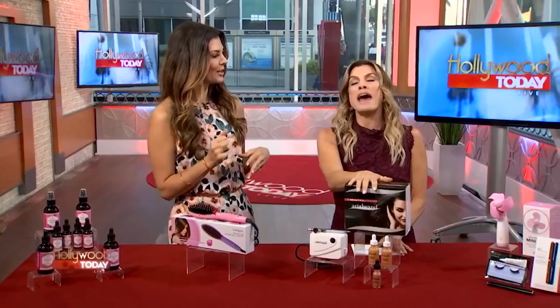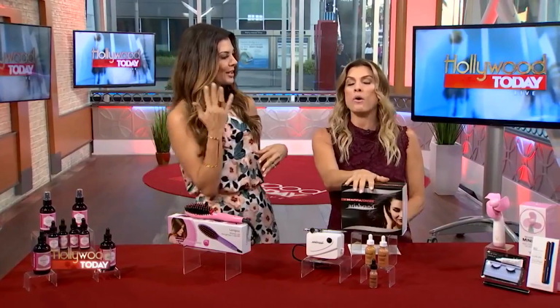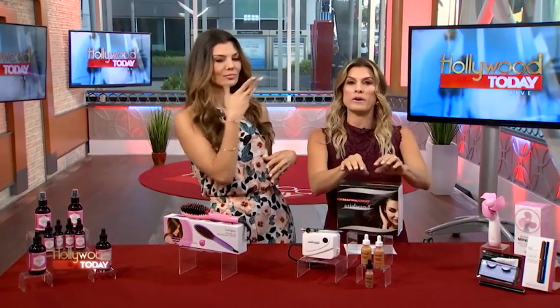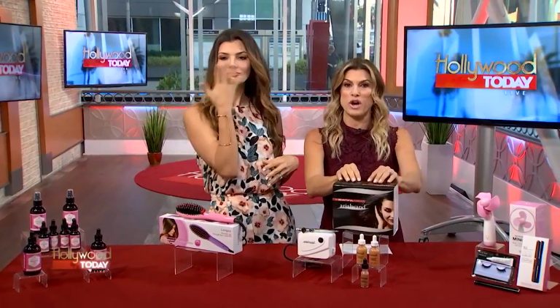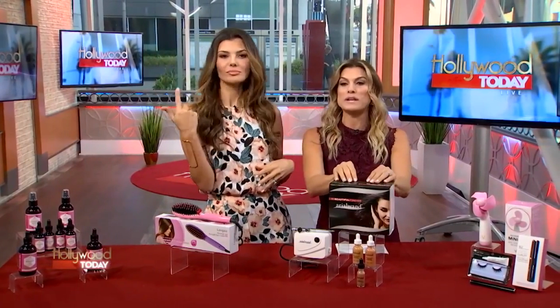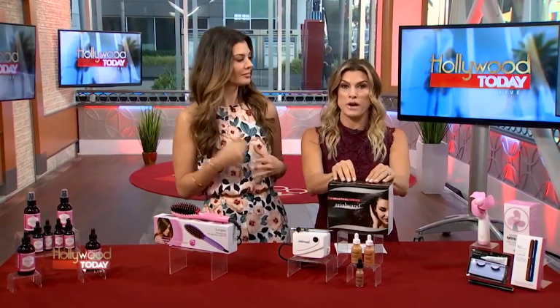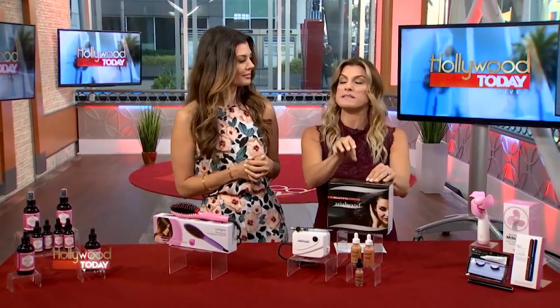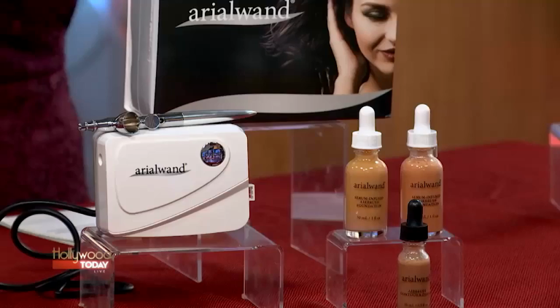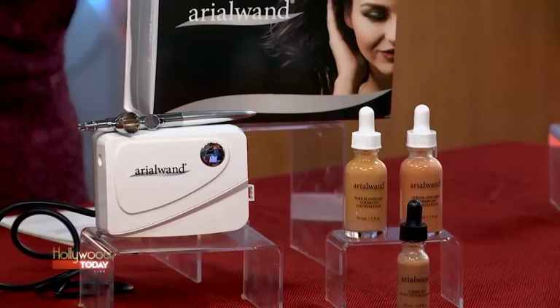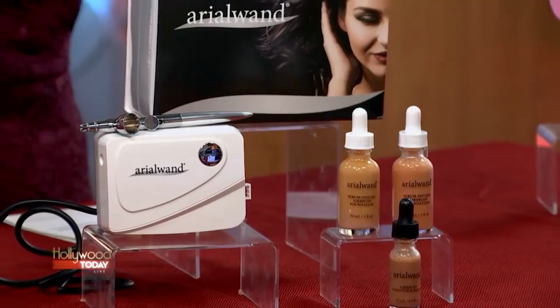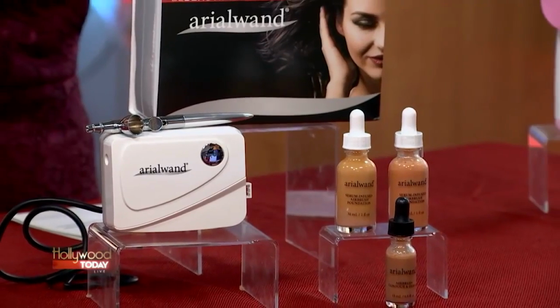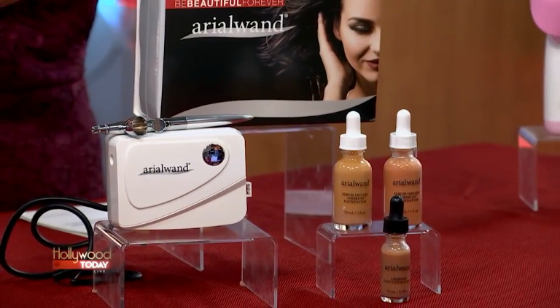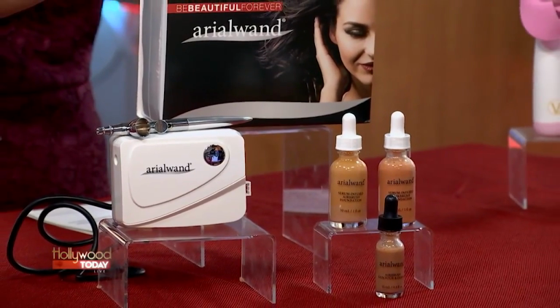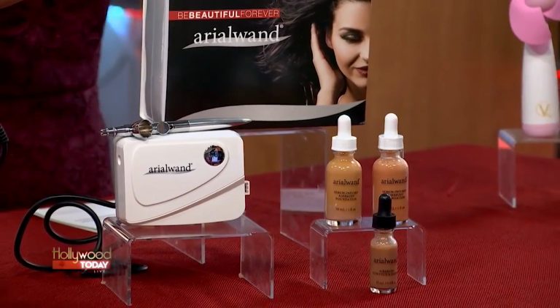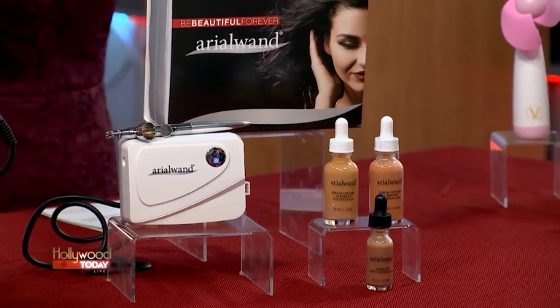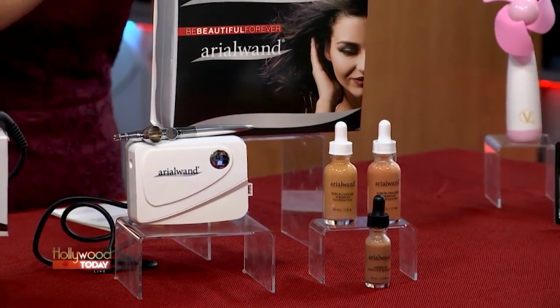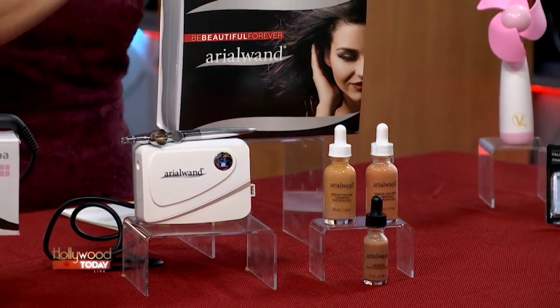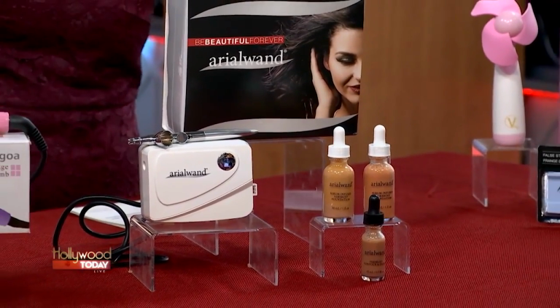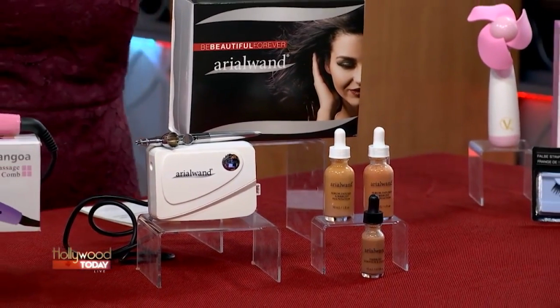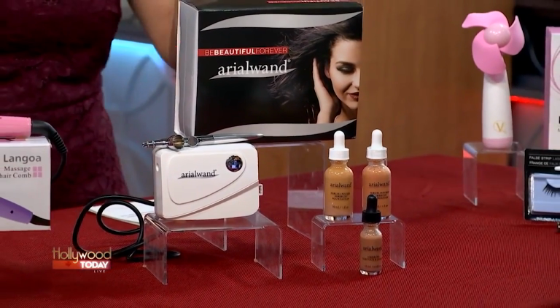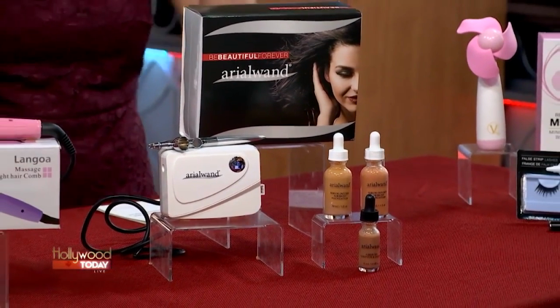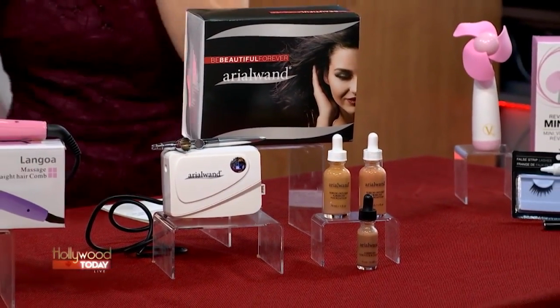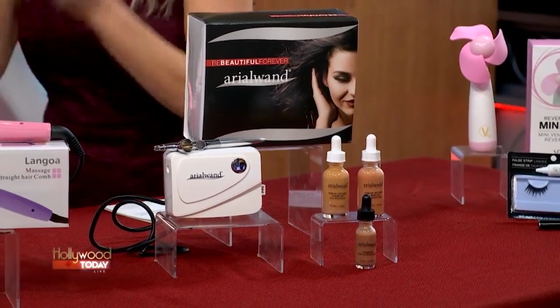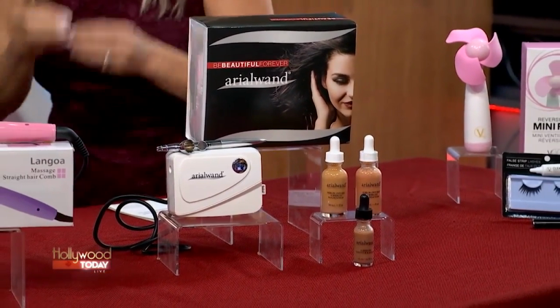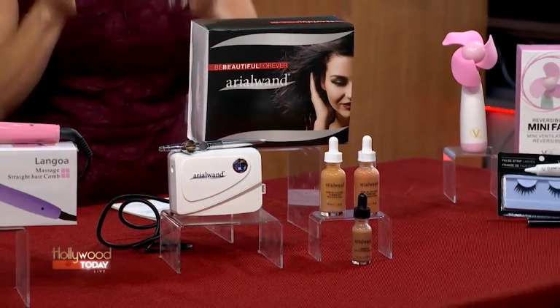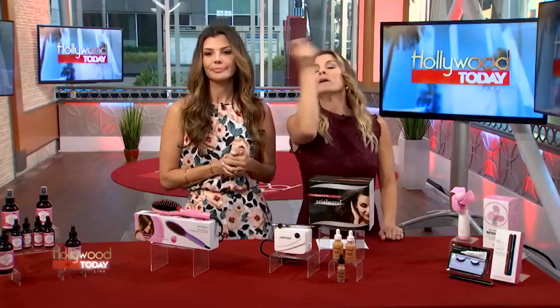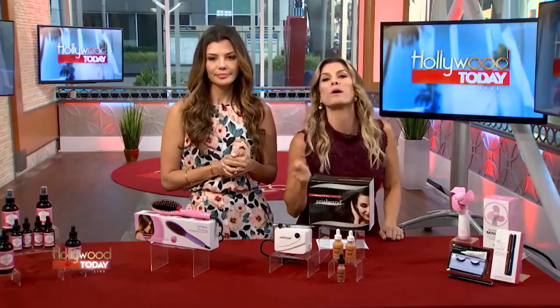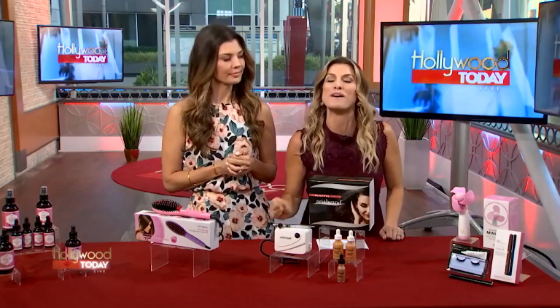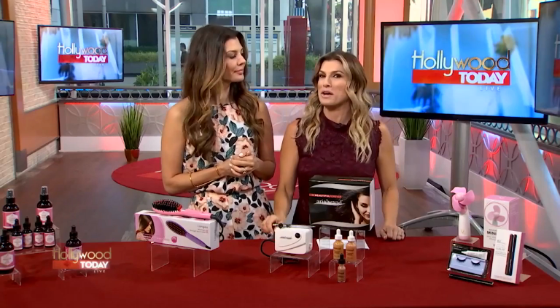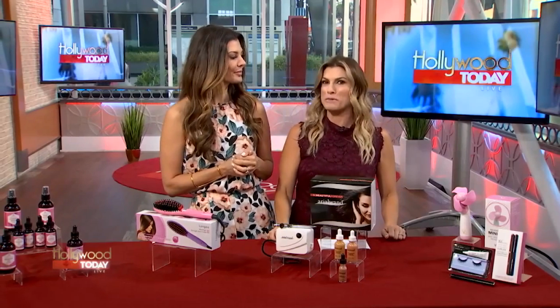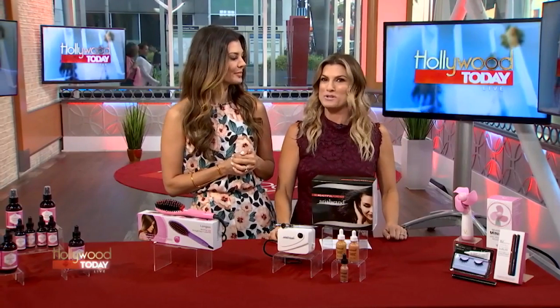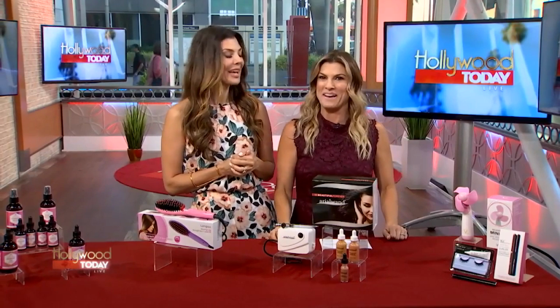And now we are going to get y'all ready to go. This is the Ariel Wand Airbrush Makeup Kit. Flawless — let's just call it flawless. We all know, because we're gifted and blessed in this business, to have people airbrush our face like a good paint job, honey.